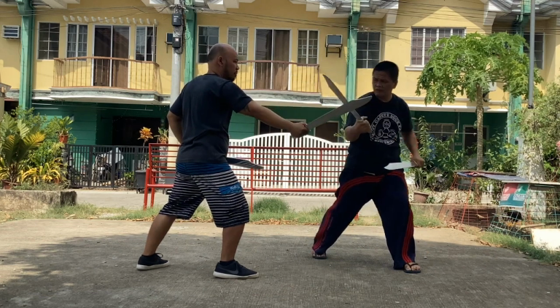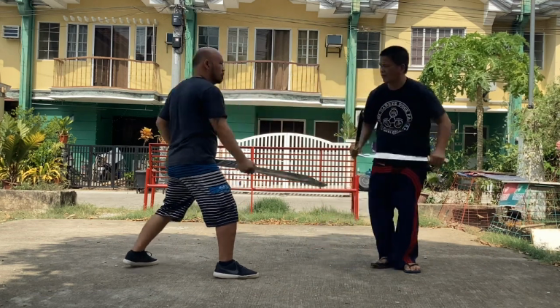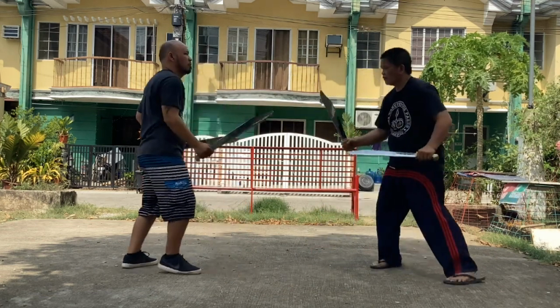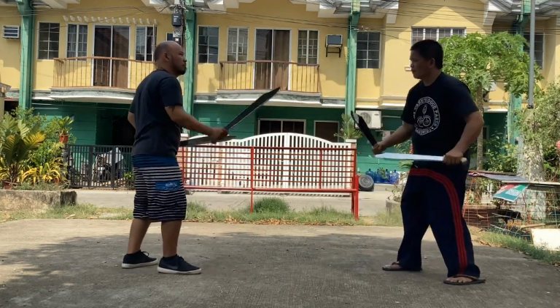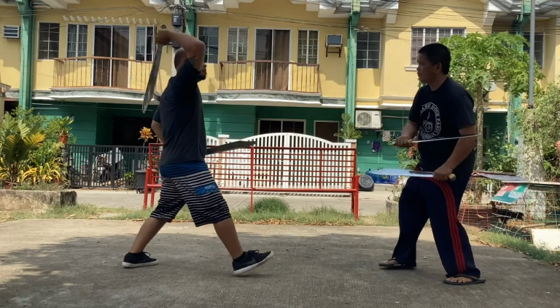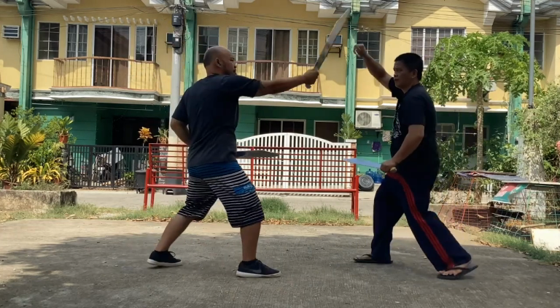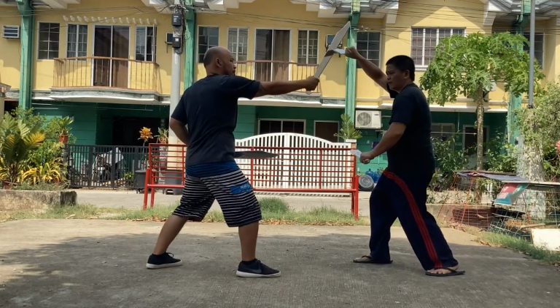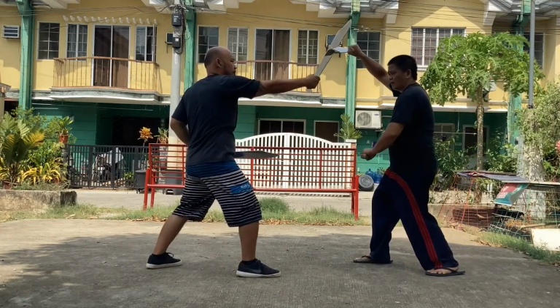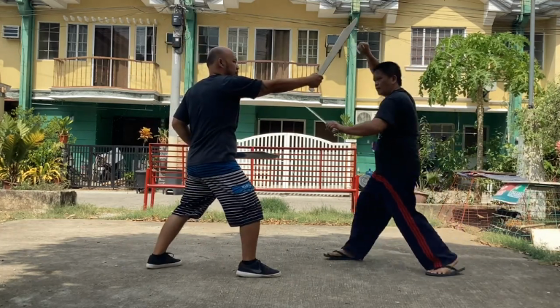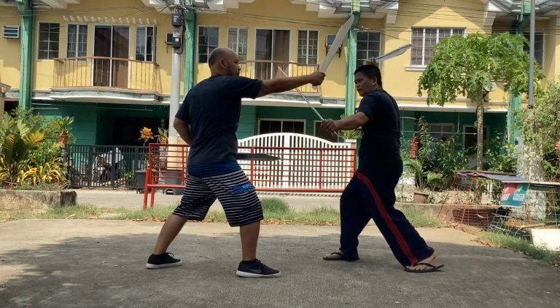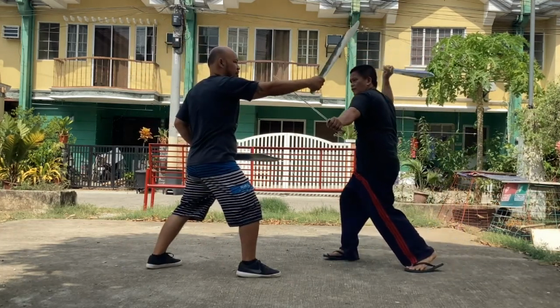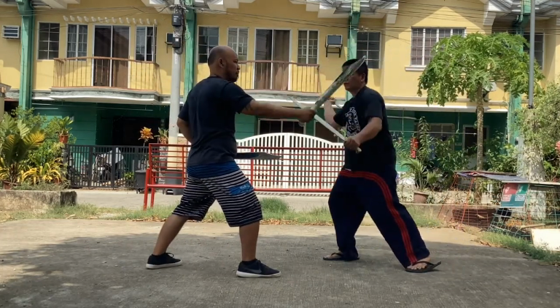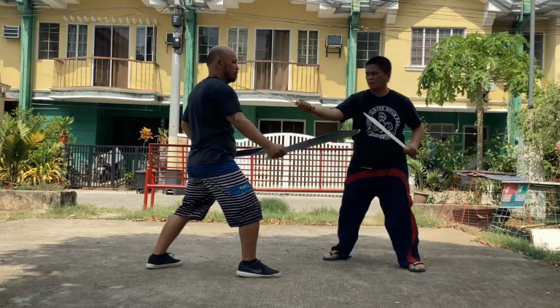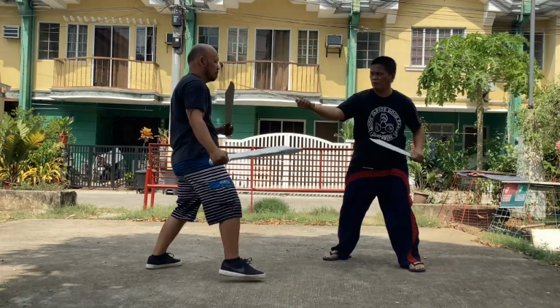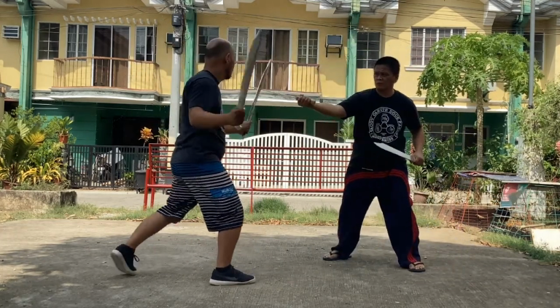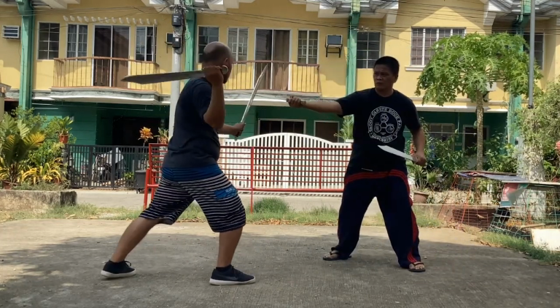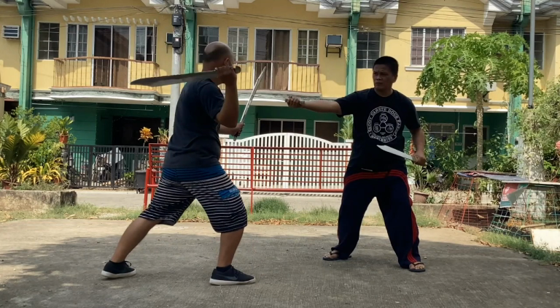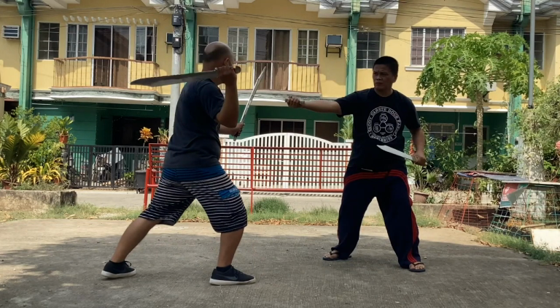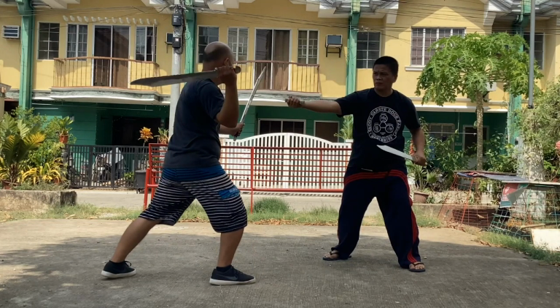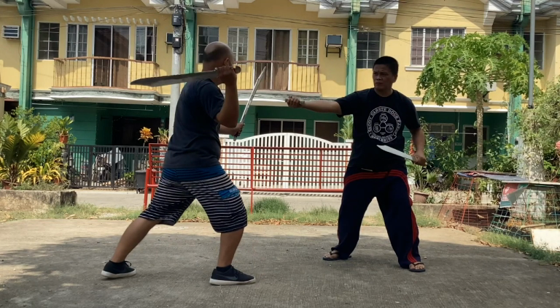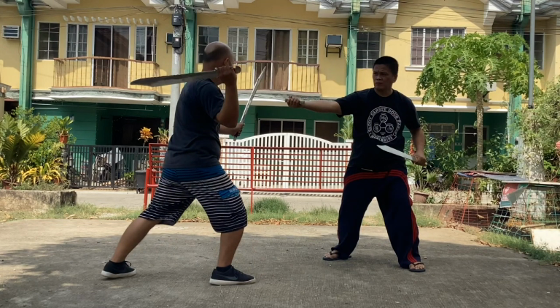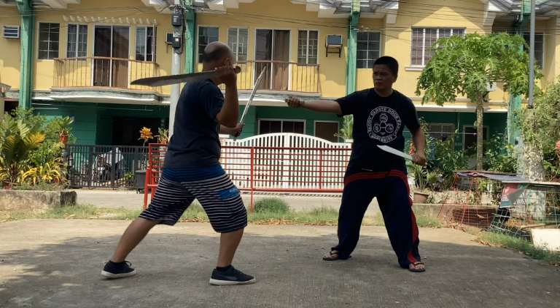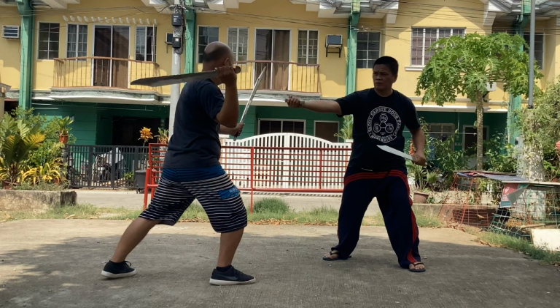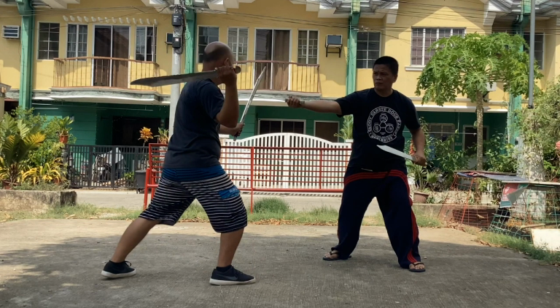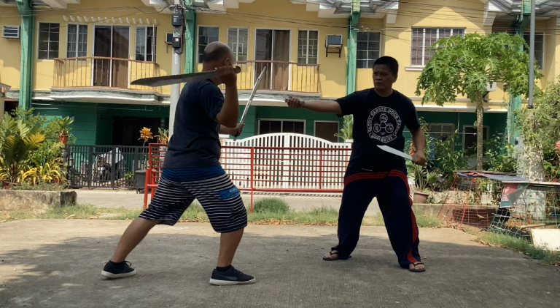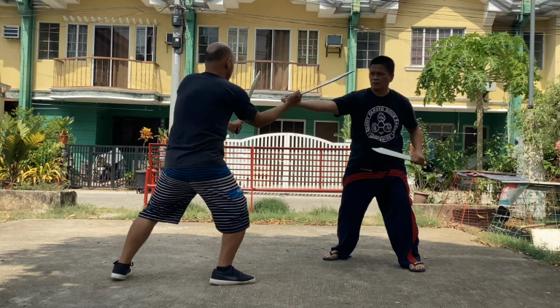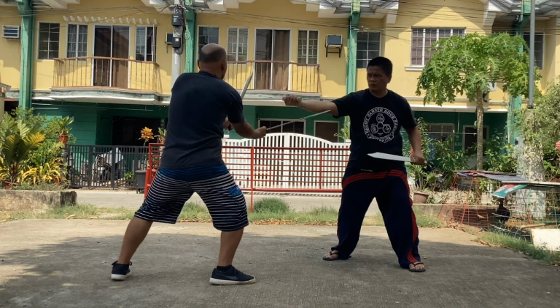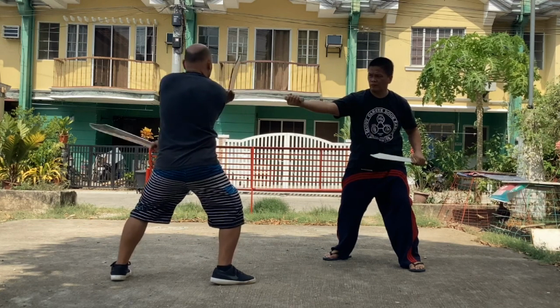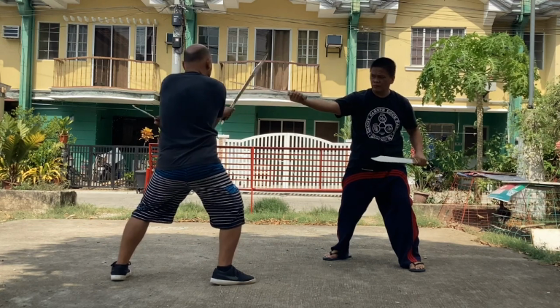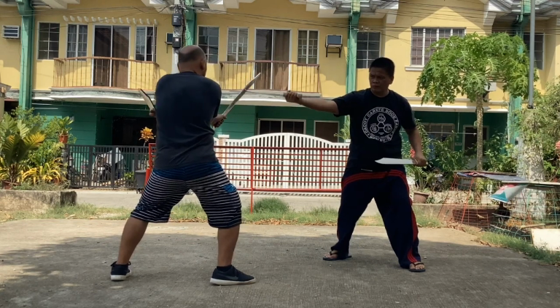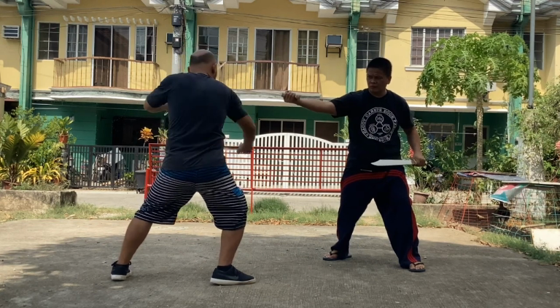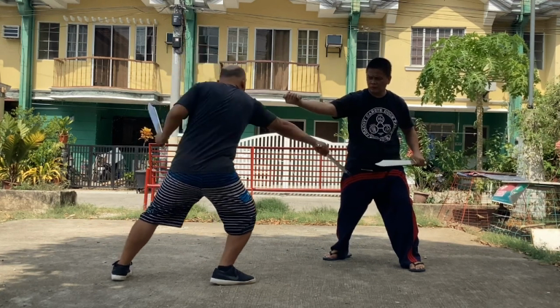Repeat the process. In this case, Master Michael is given a chance to defend himself by blocking the attack going to his neck. Now he is preparing a right forehand slash to the opponent's forearm, followed by a backhand slash to the waist or right legs.